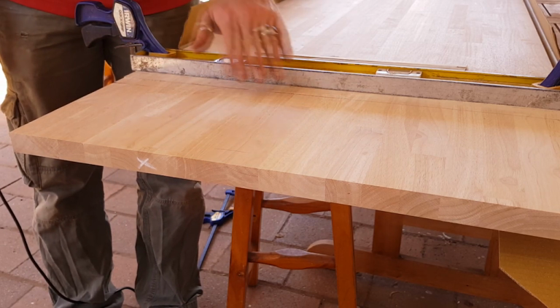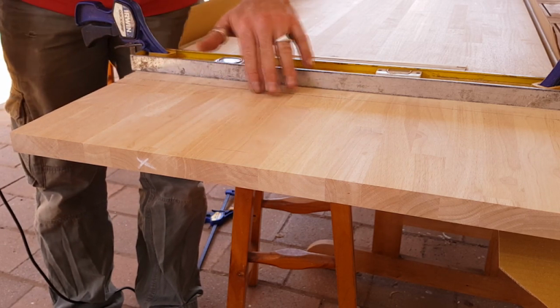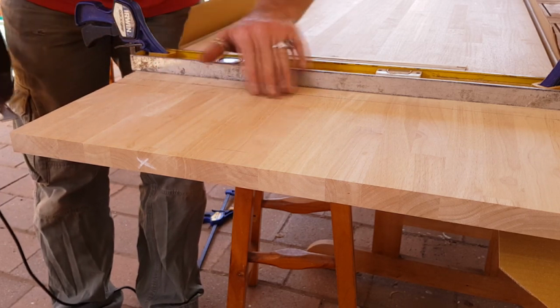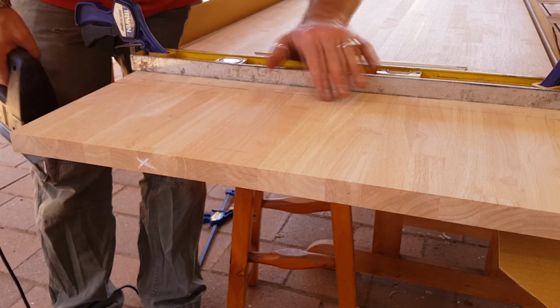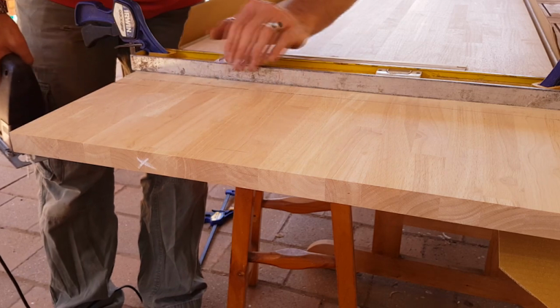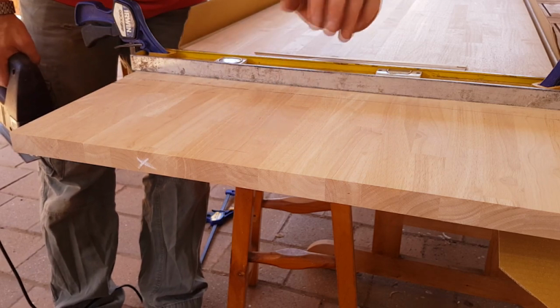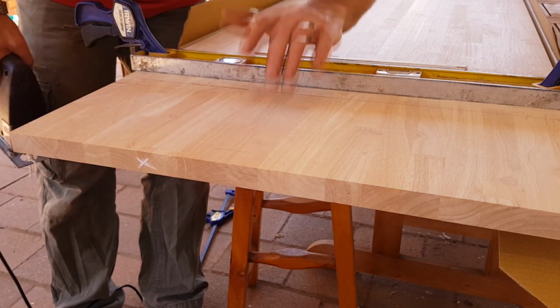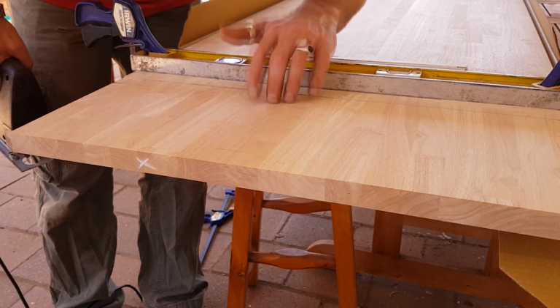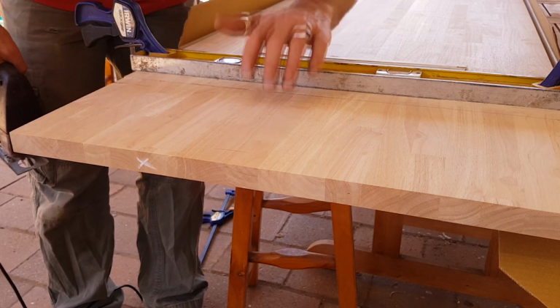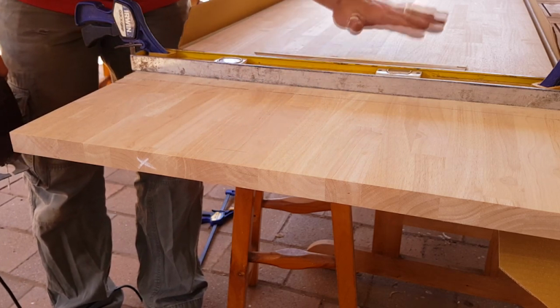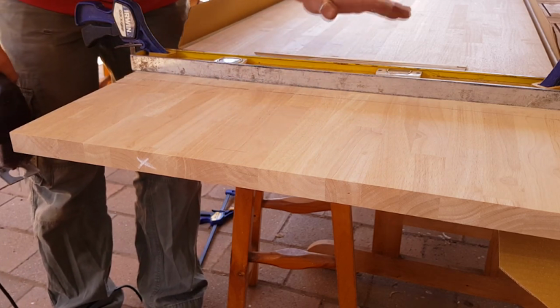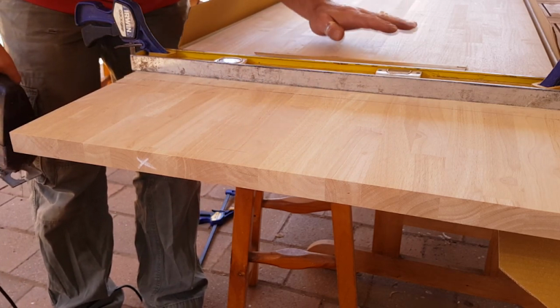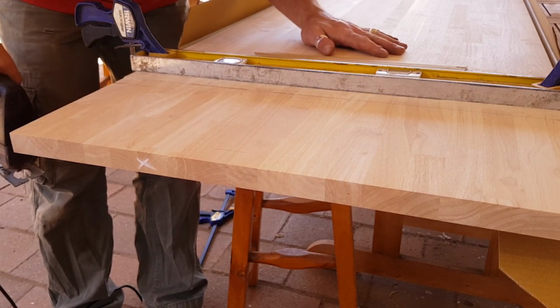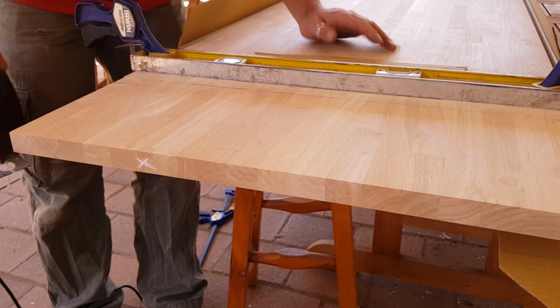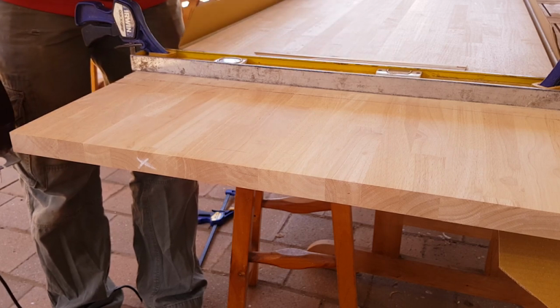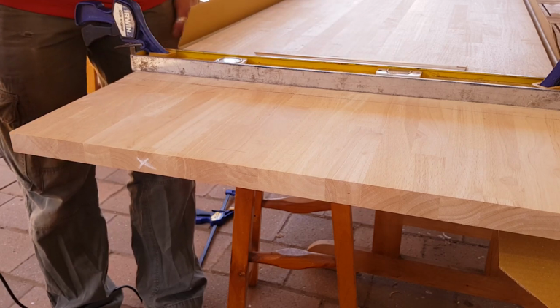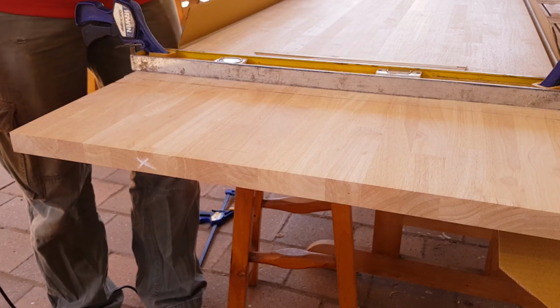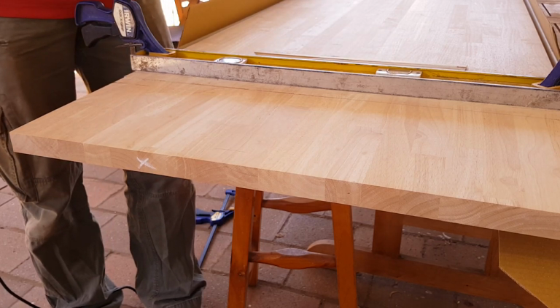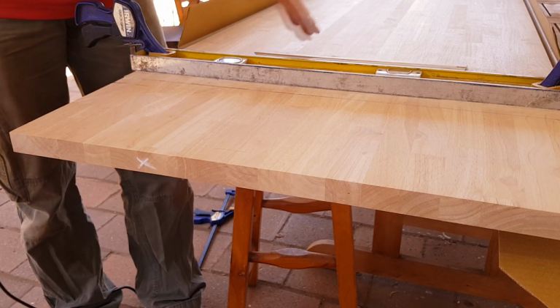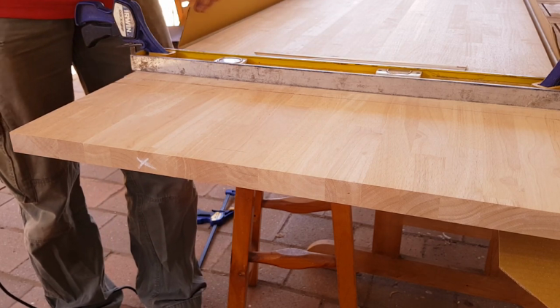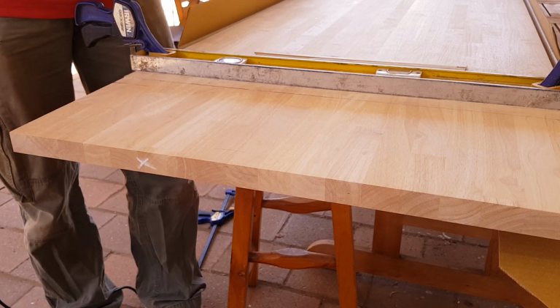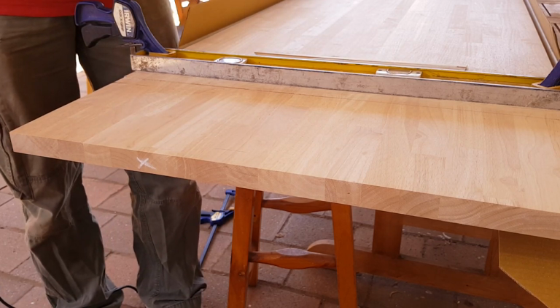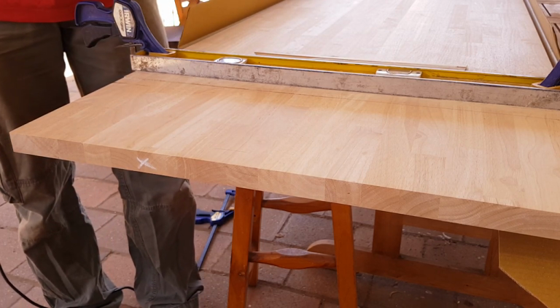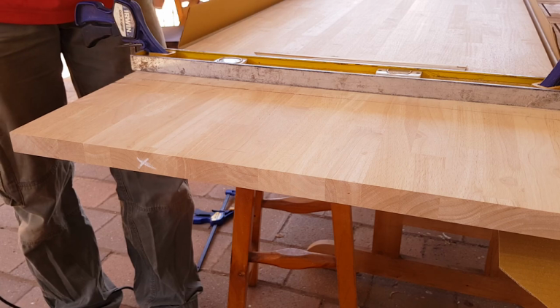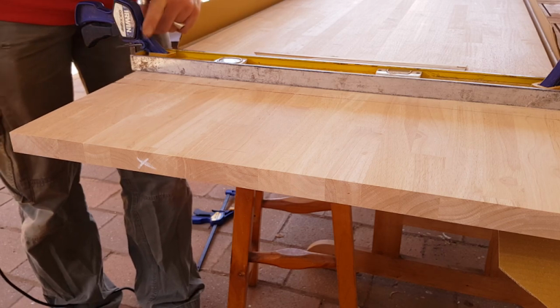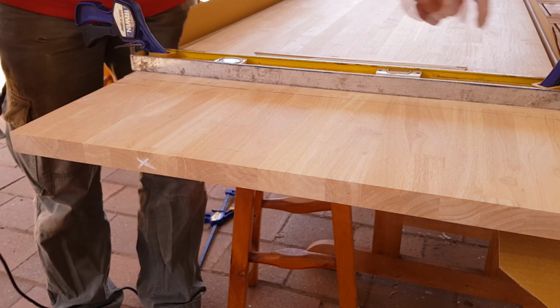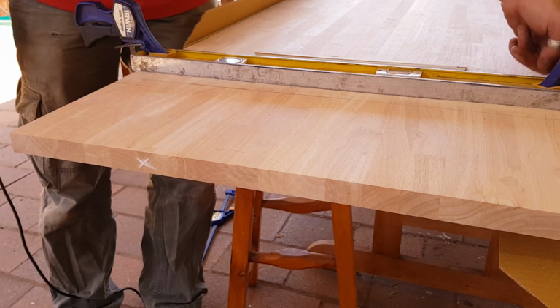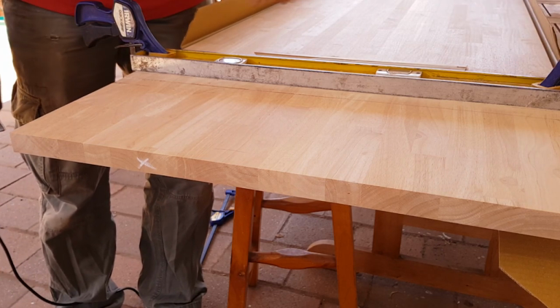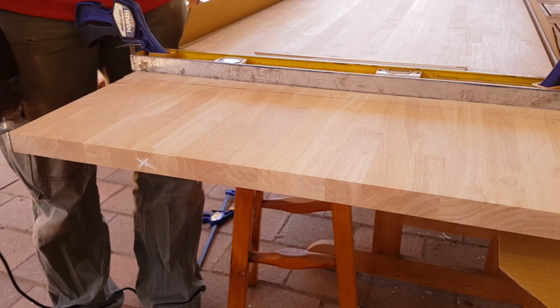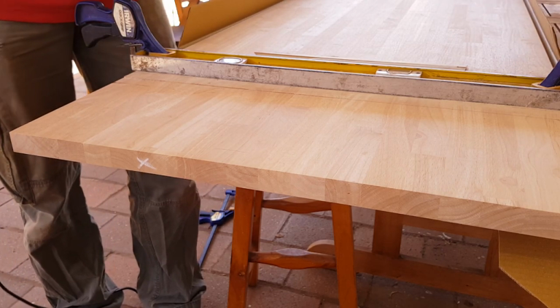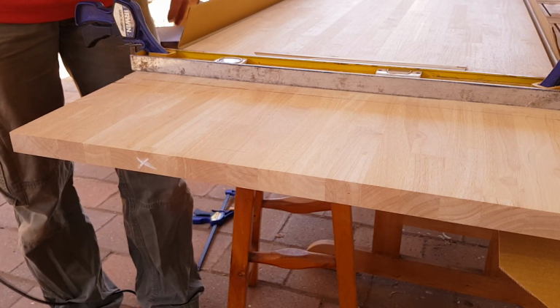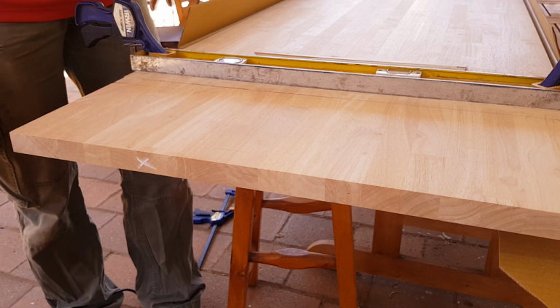Might just let the blade cool down a little bit. For those of you wondering, this is the bottom of the desk, so I'm not too worried about putting scratches on it. Where the clamps are, there's cardboard there so it's not putting any marks on the top.